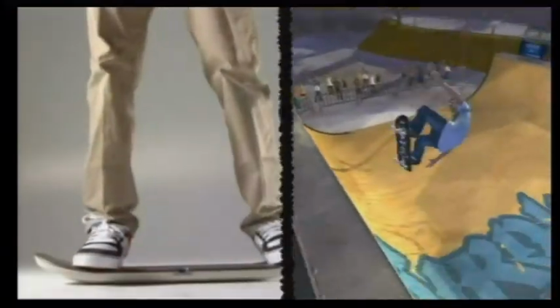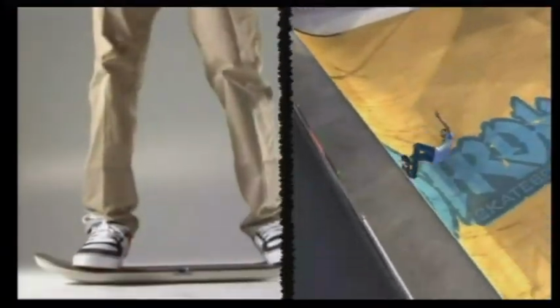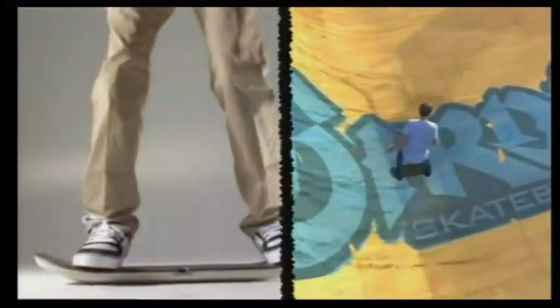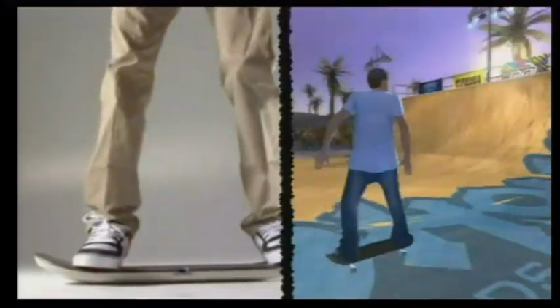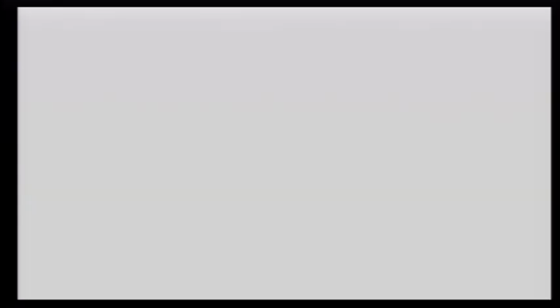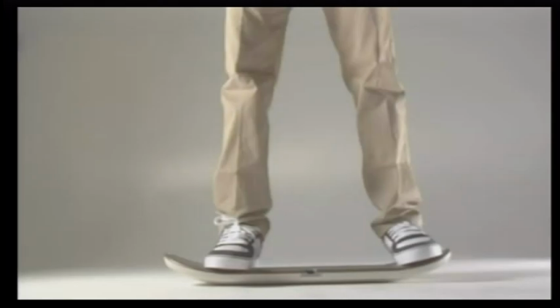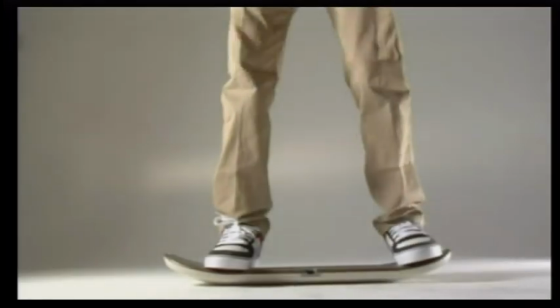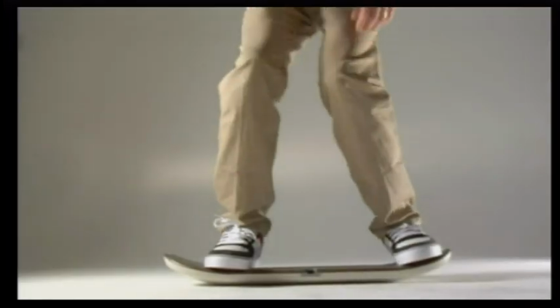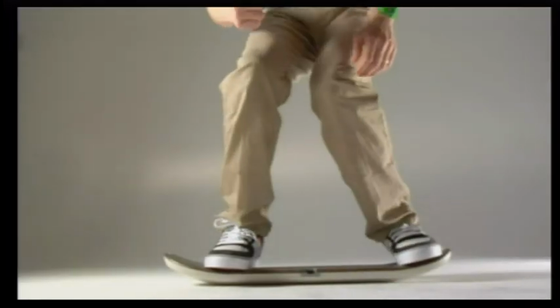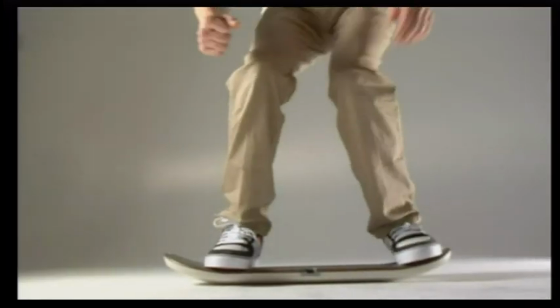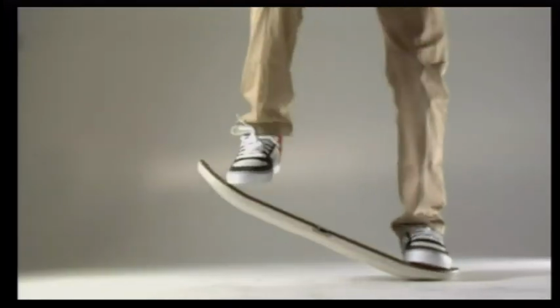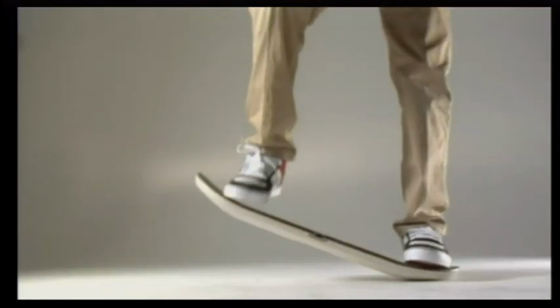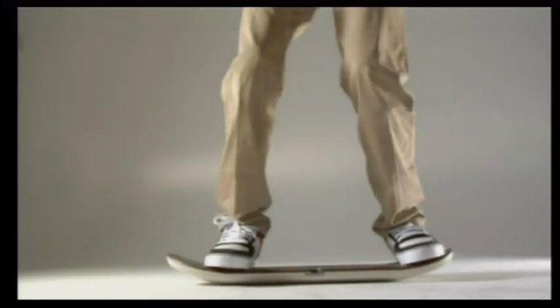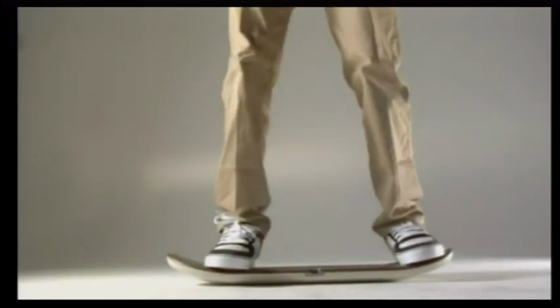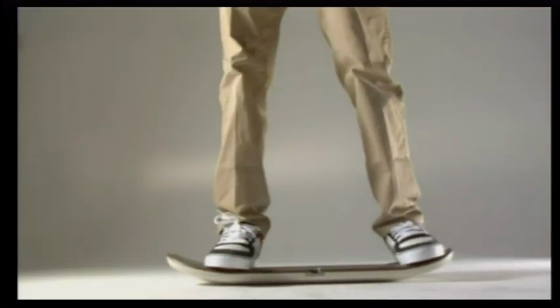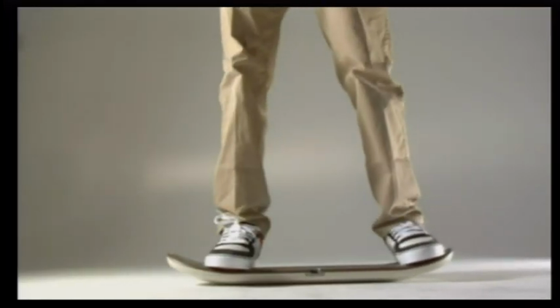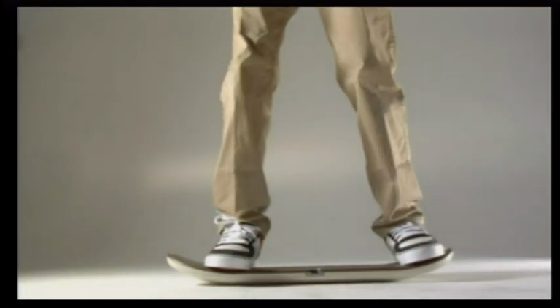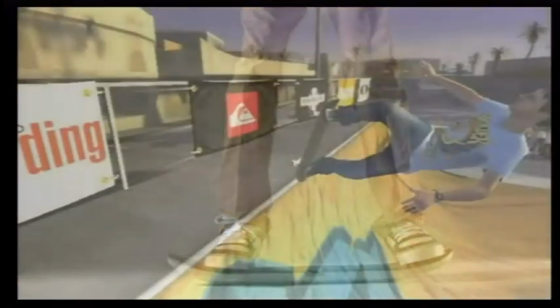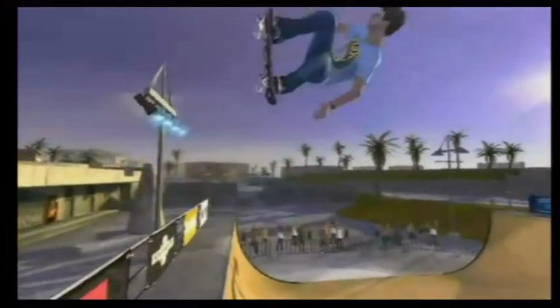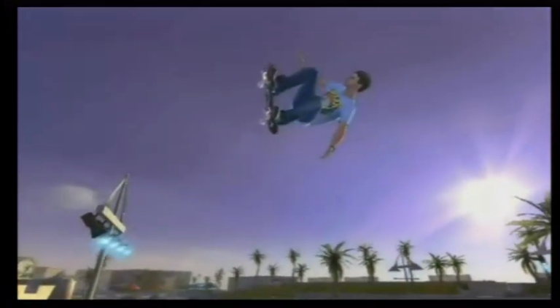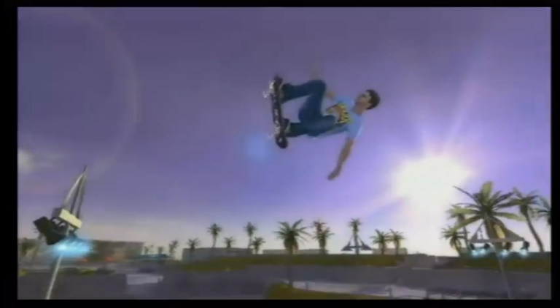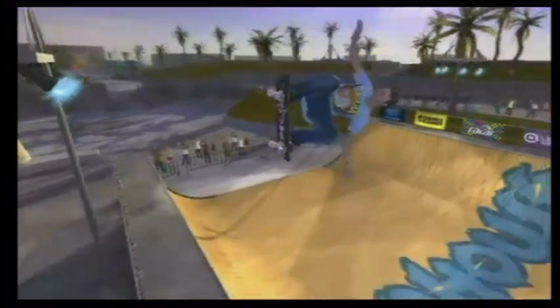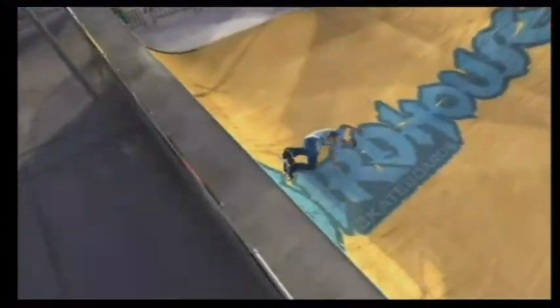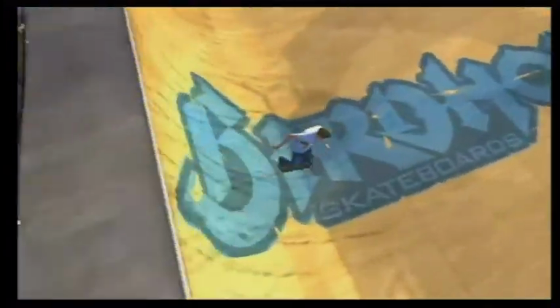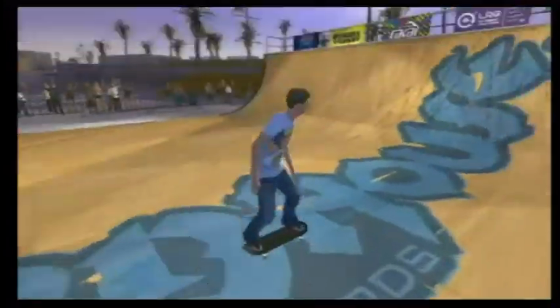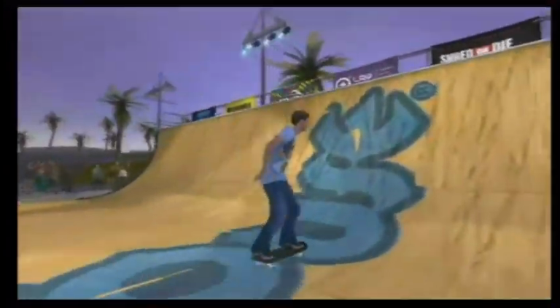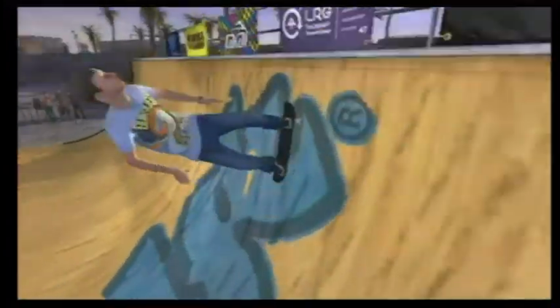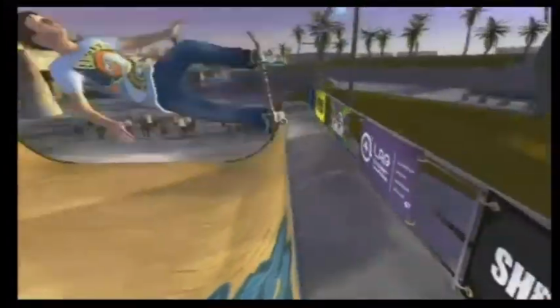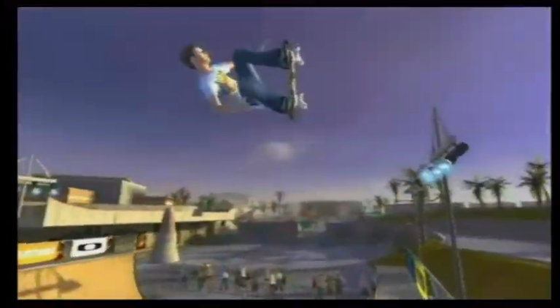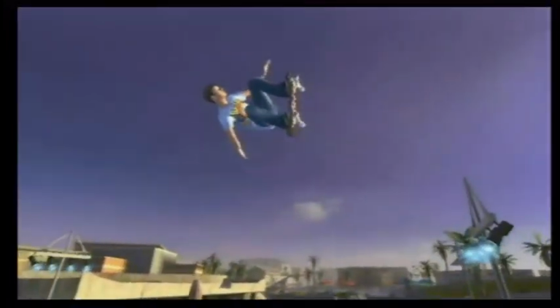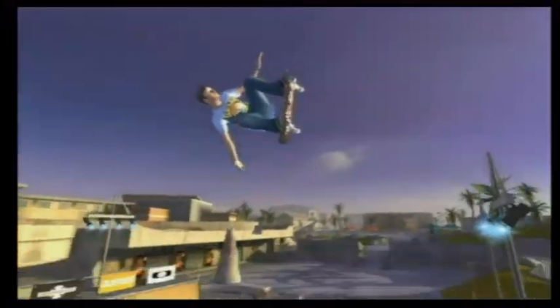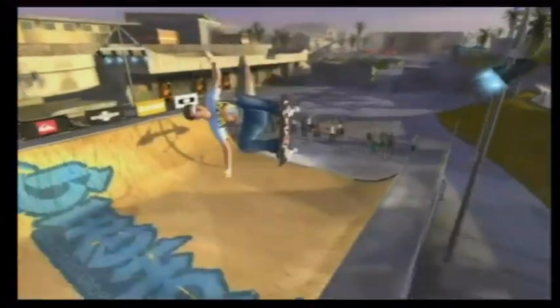This area is the coping. If you pop too late, you won't get the height, and if you pop too soon, you'll go into a stall. You'll see that when you don't ollie, you don't get up as high. Time that ollie right and you get a nice boost.